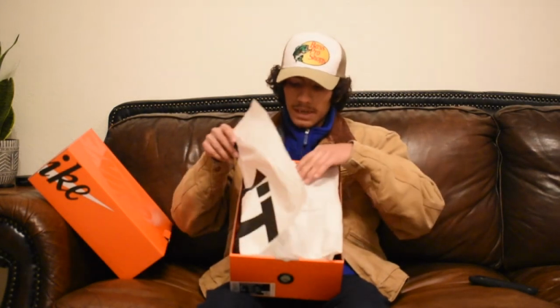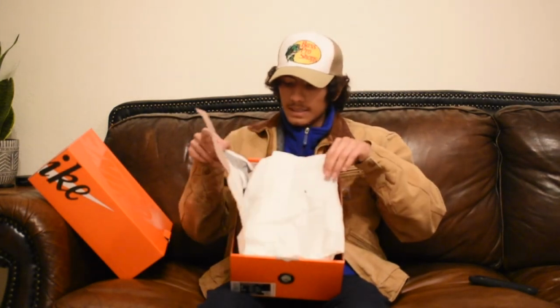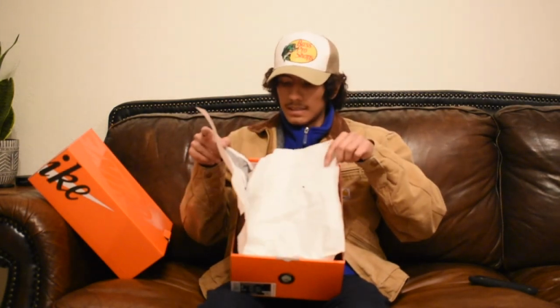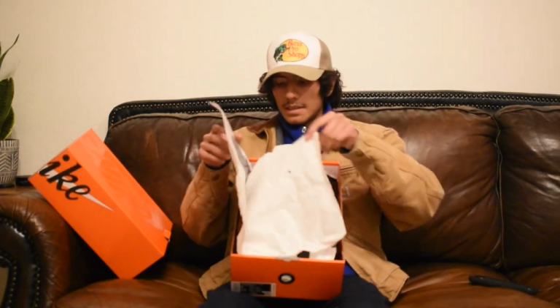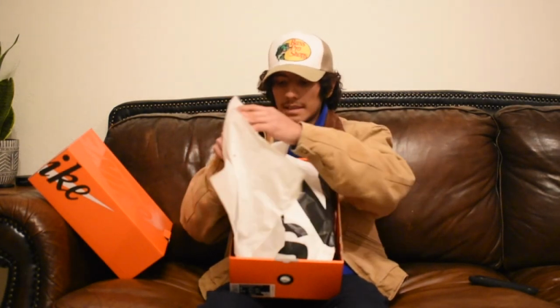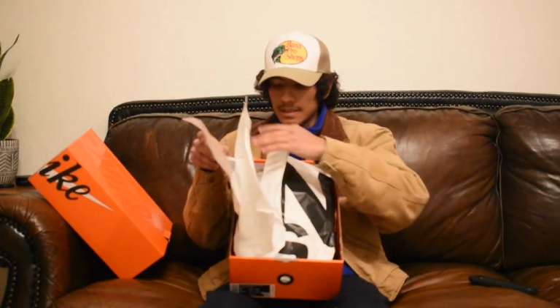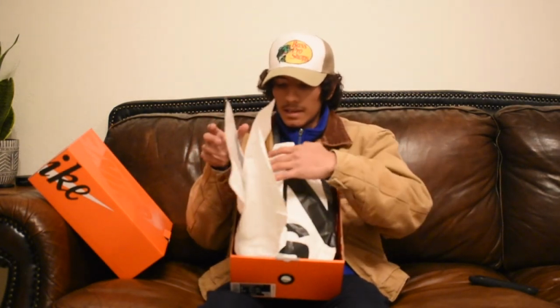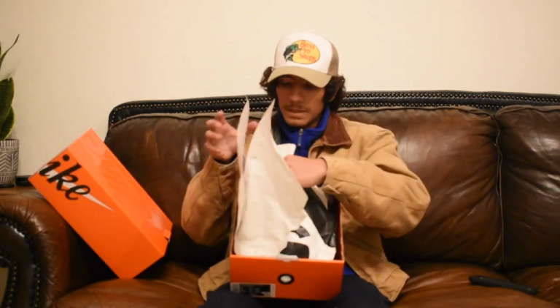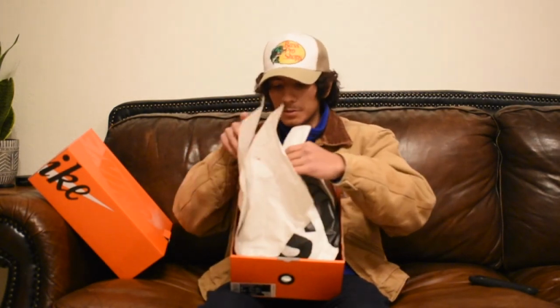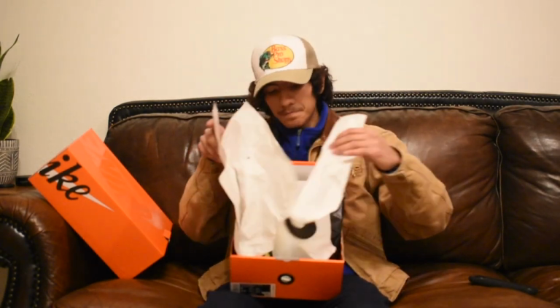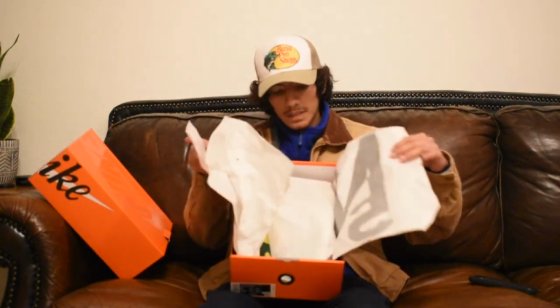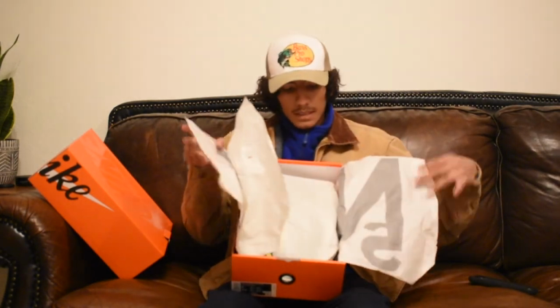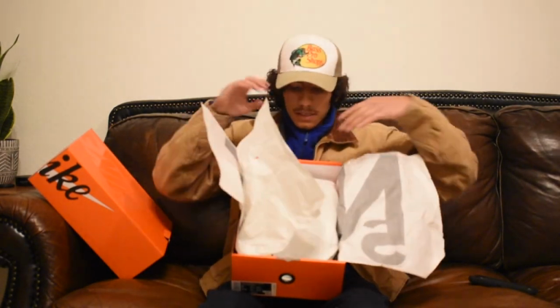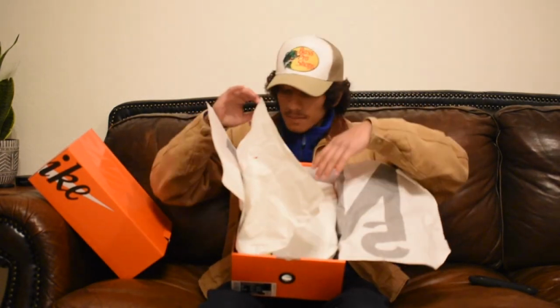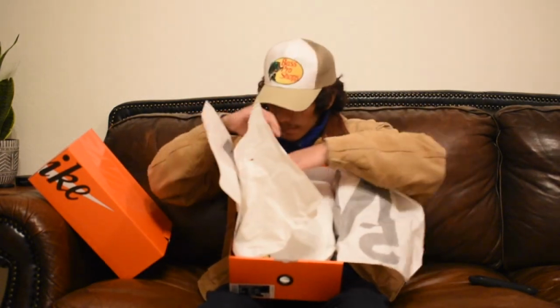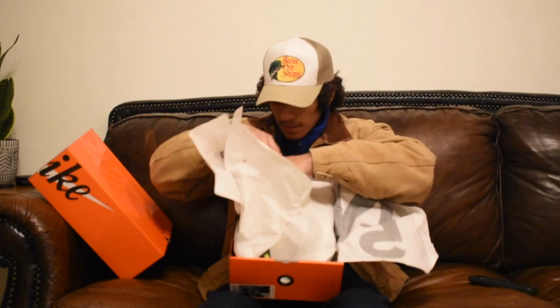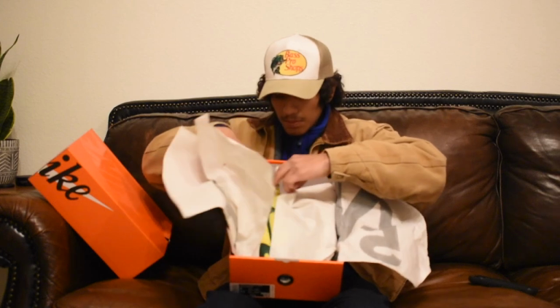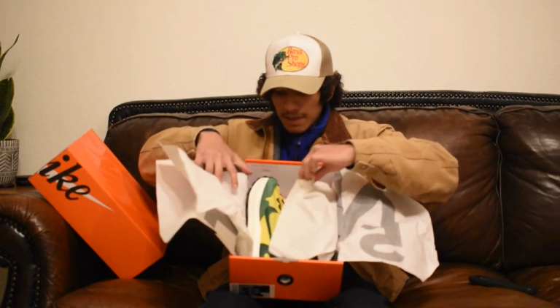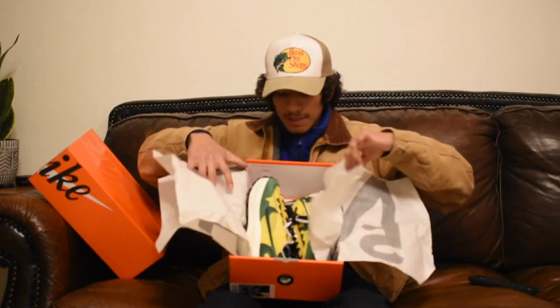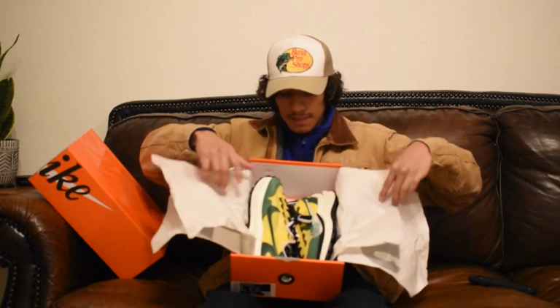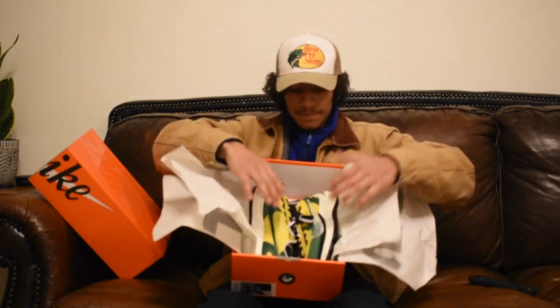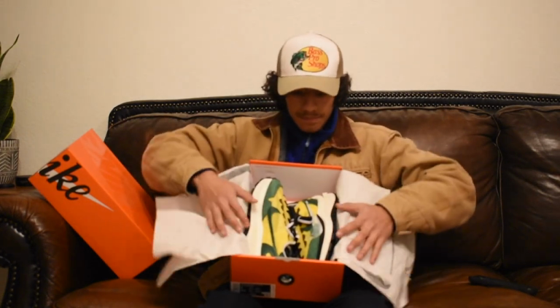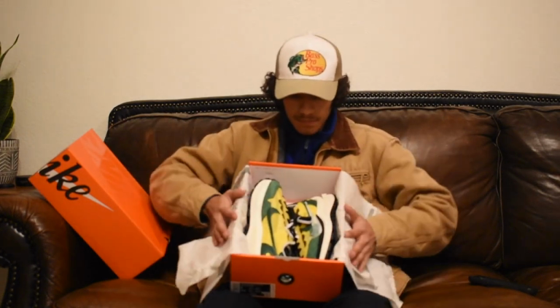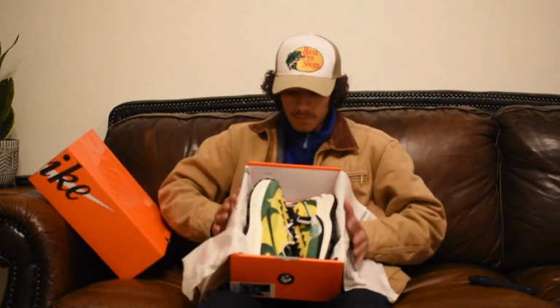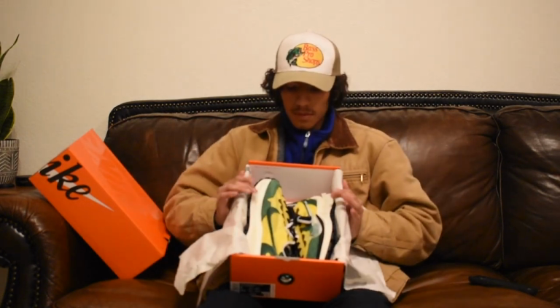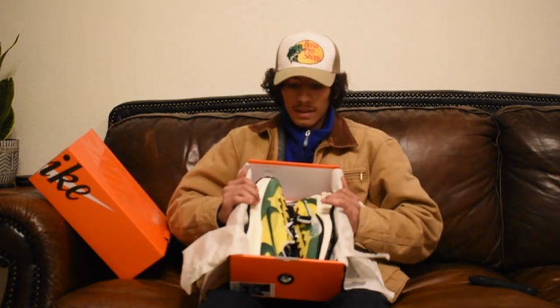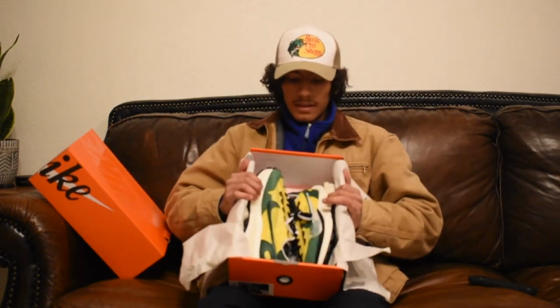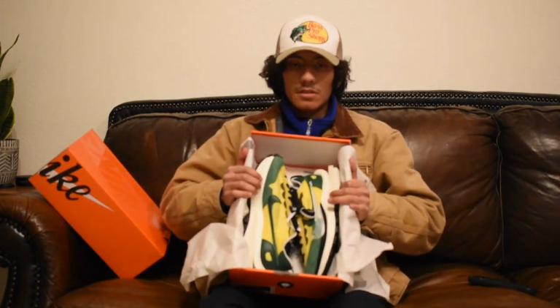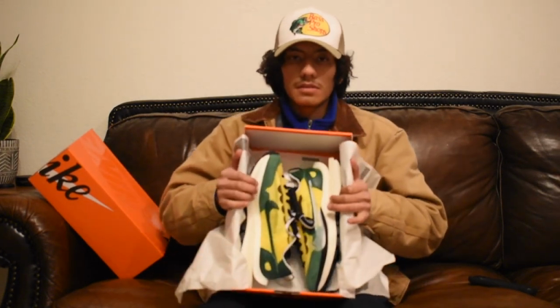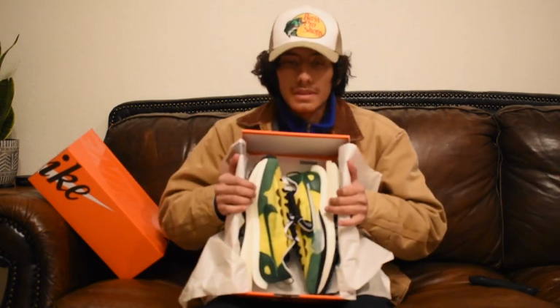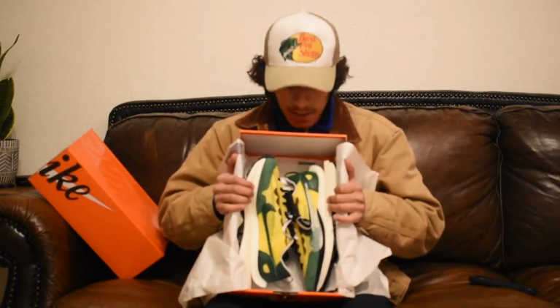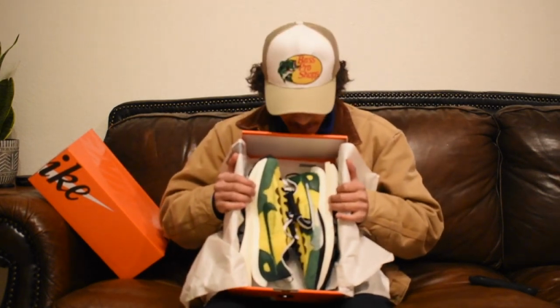This is a nice piece of paper packaging — it's pretty nice. And here are the Sacais.